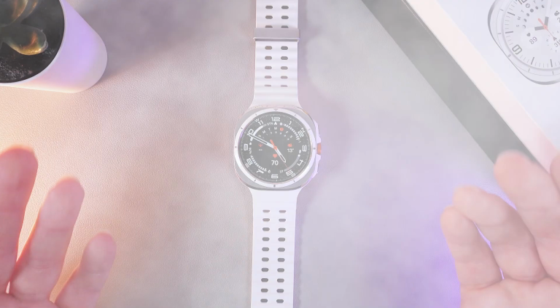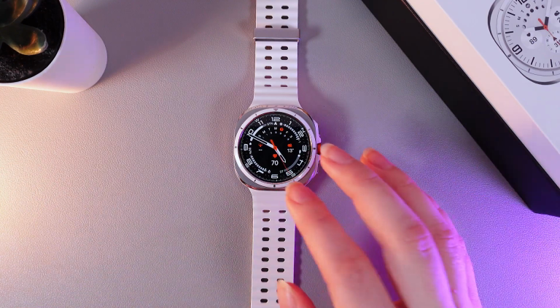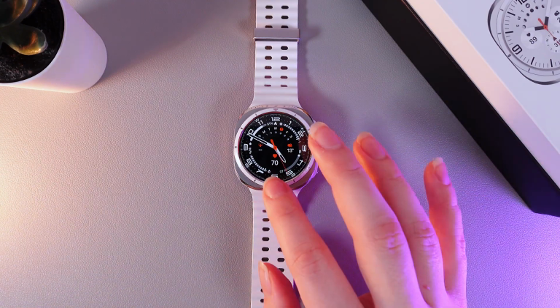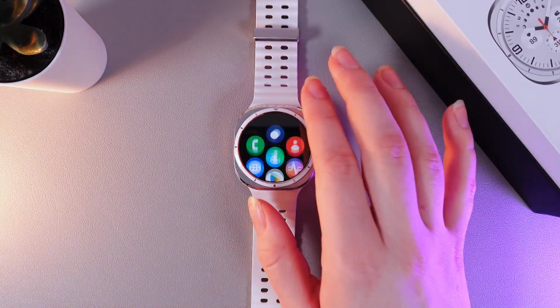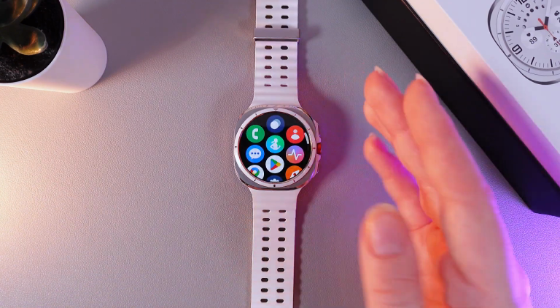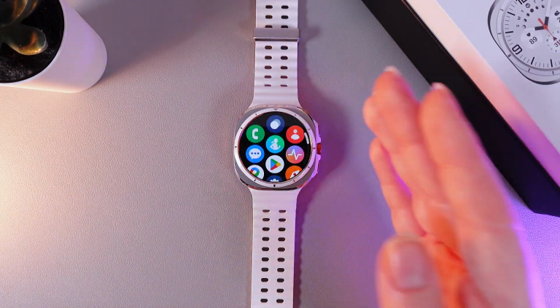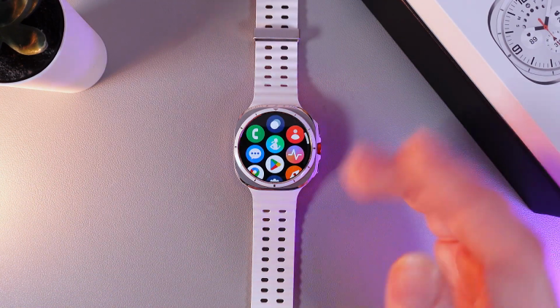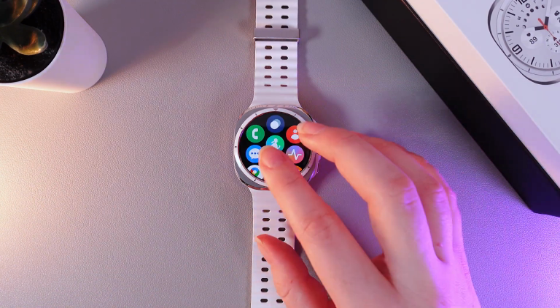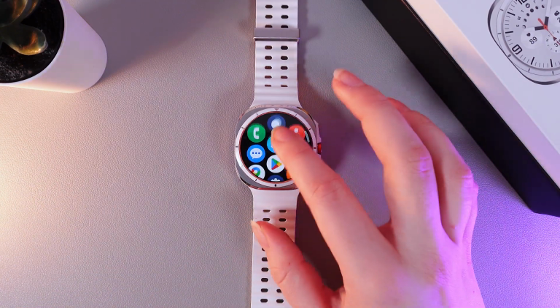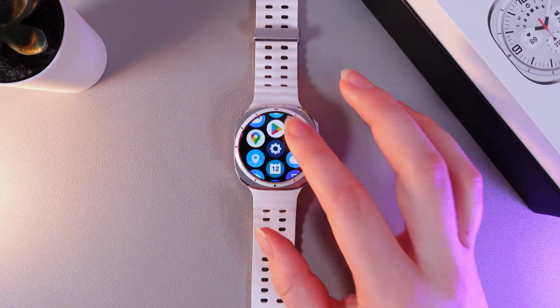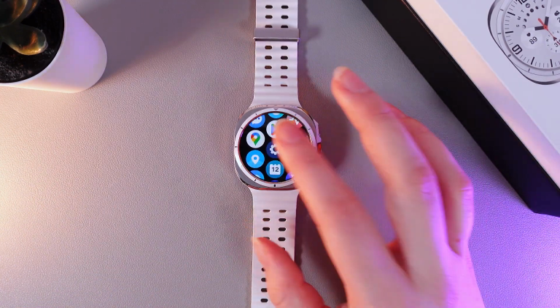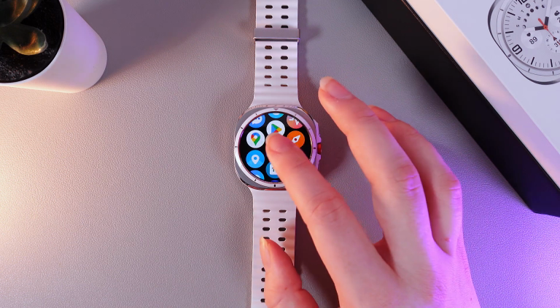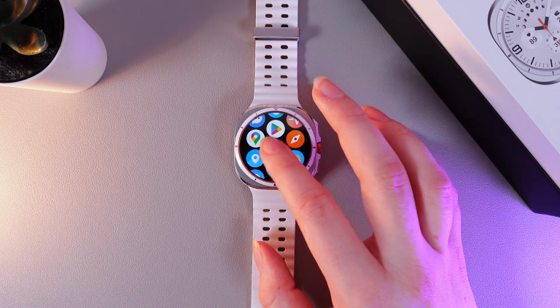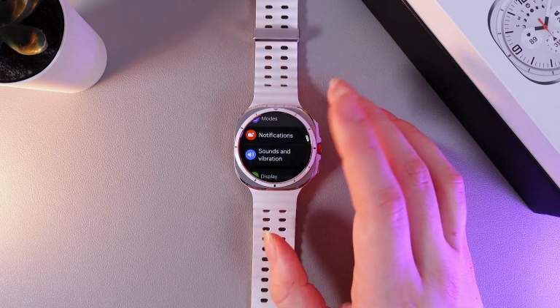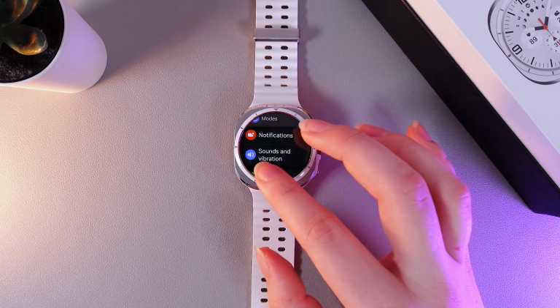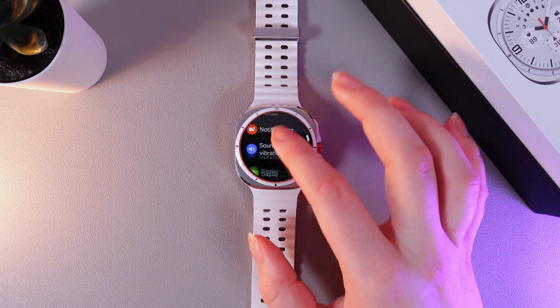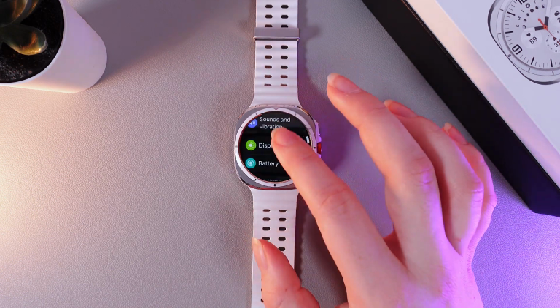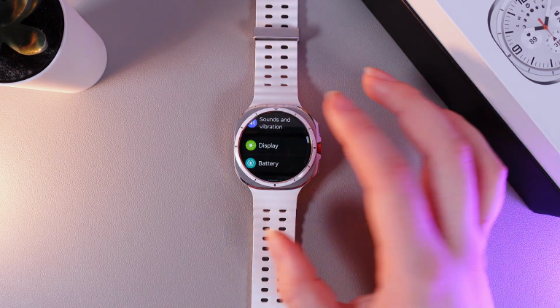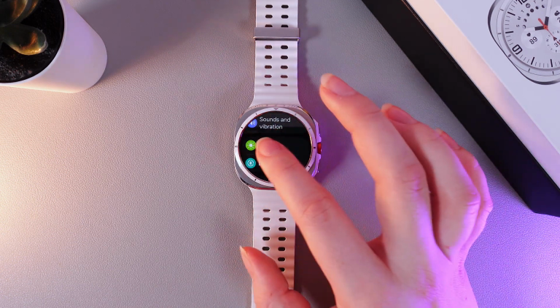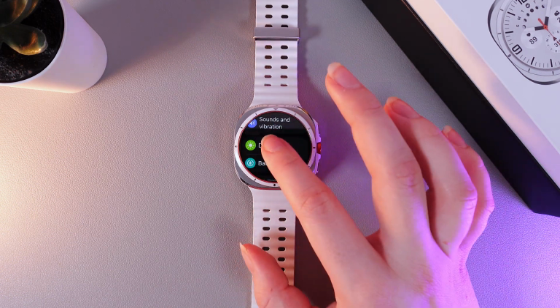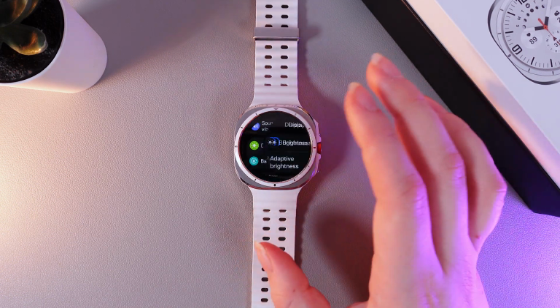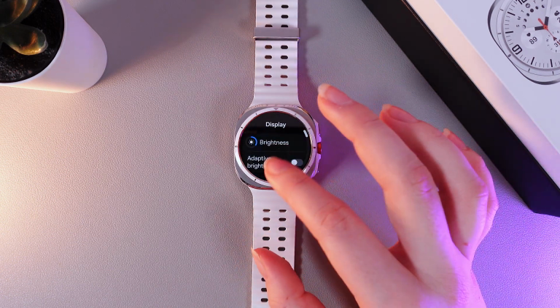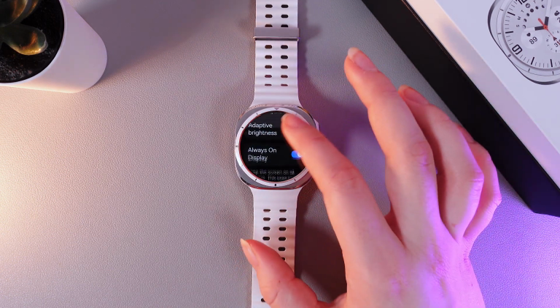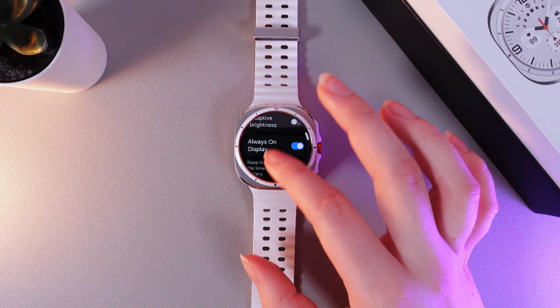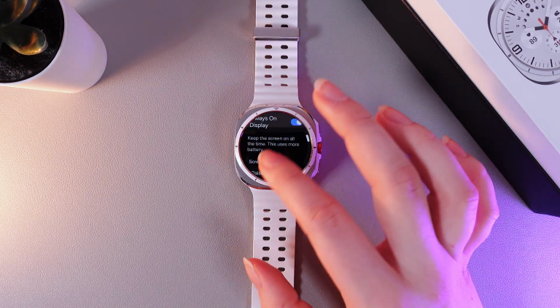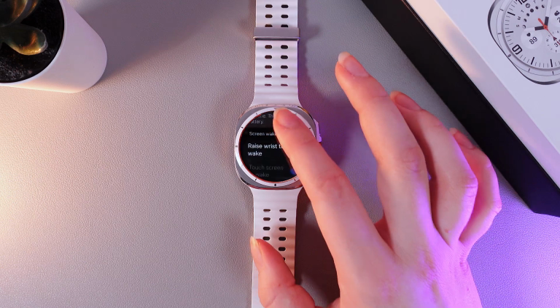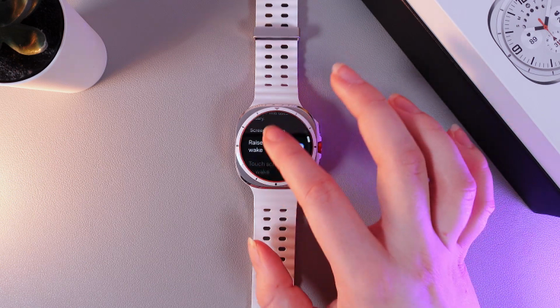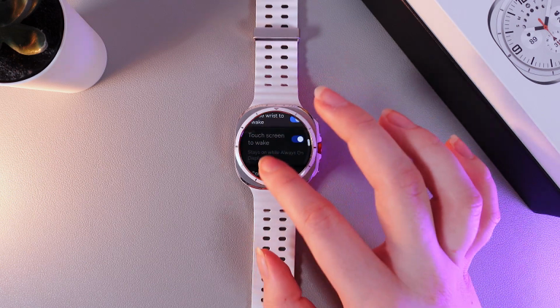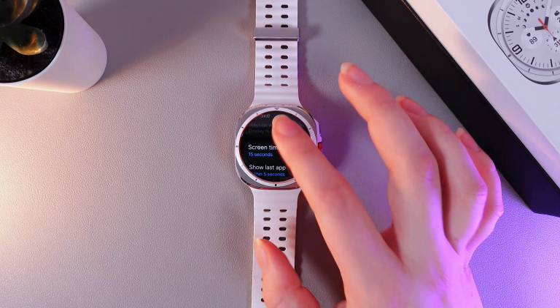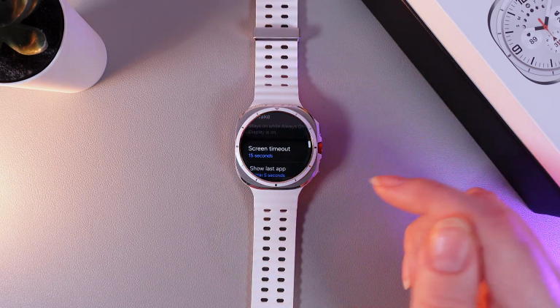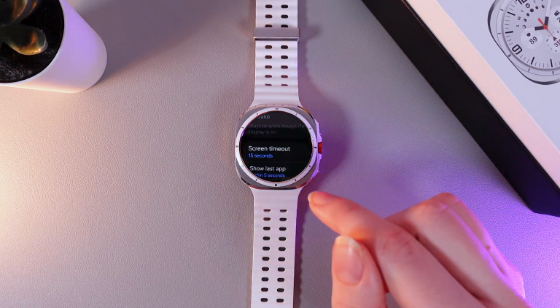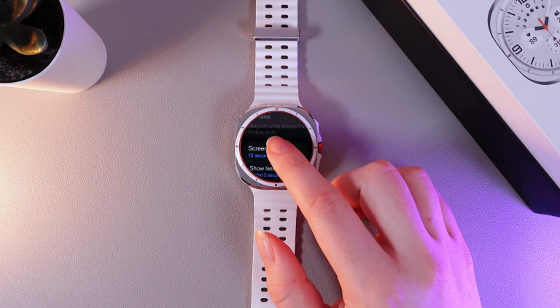As a first step, swipe up to open the apps on your watch and then go to the settings. Then scroll down and go to the tab named Display, and also scroll down again until you find the tab which is named Screen Timeout.